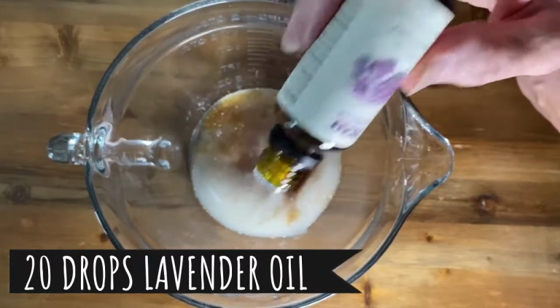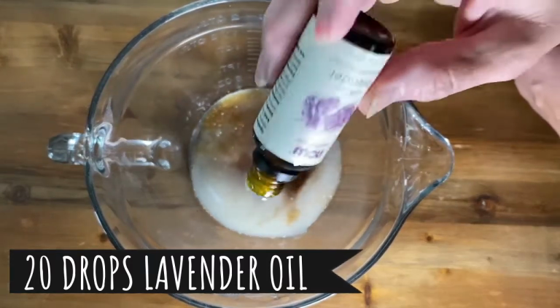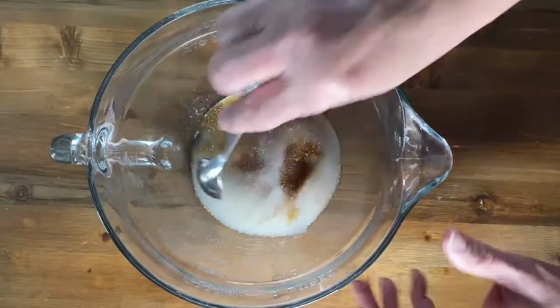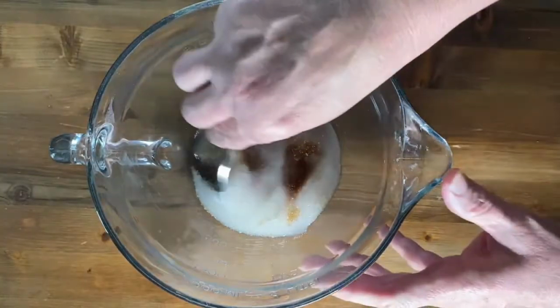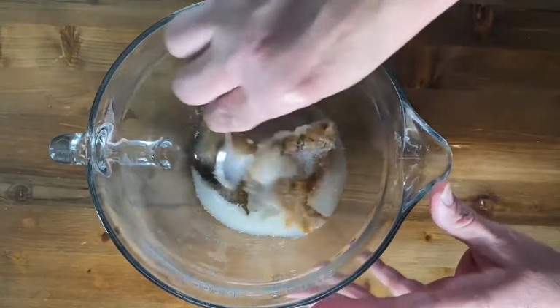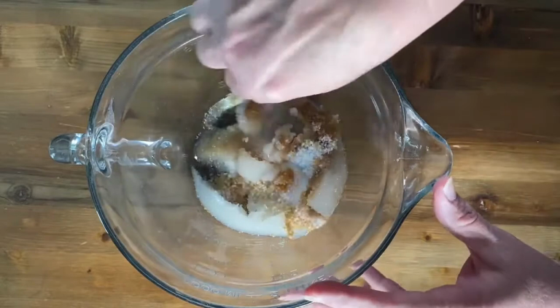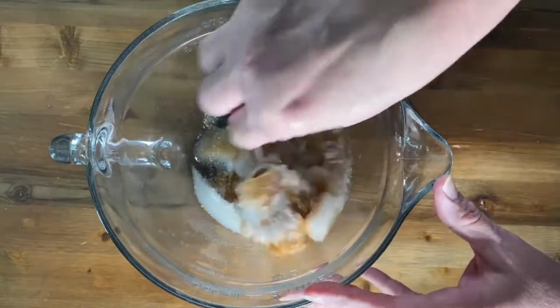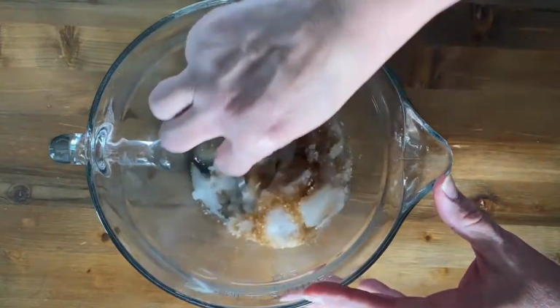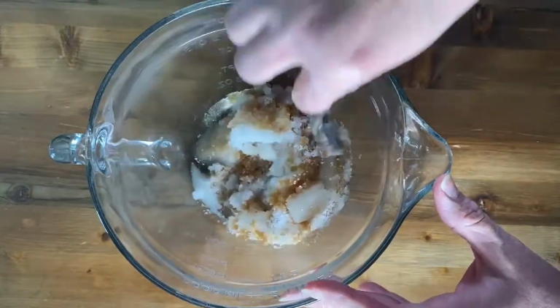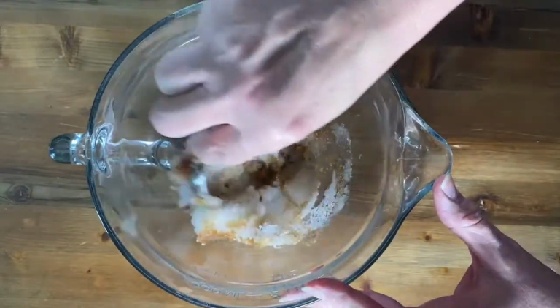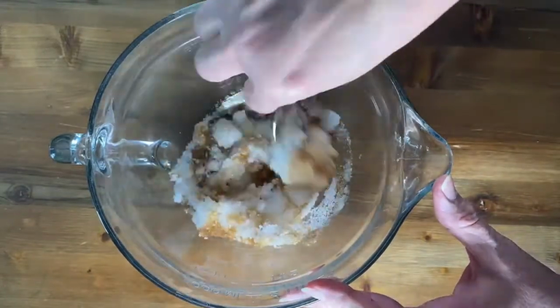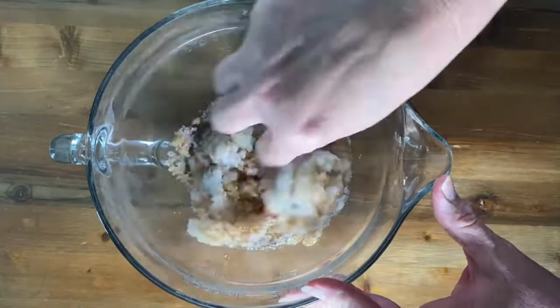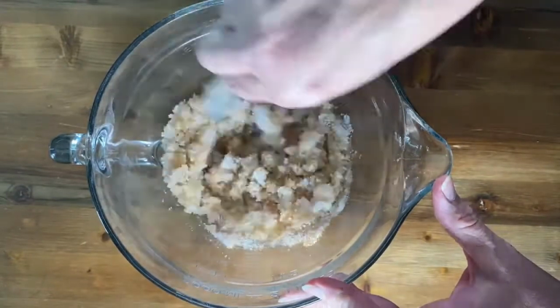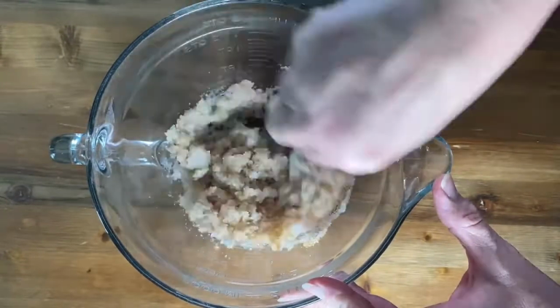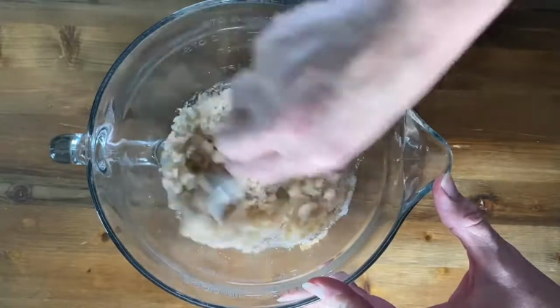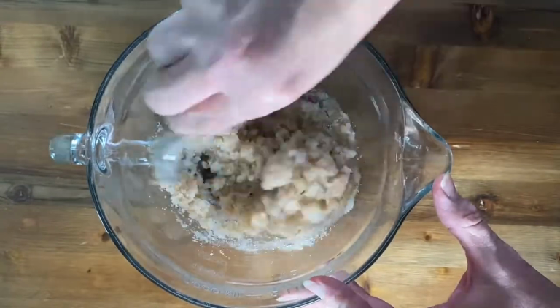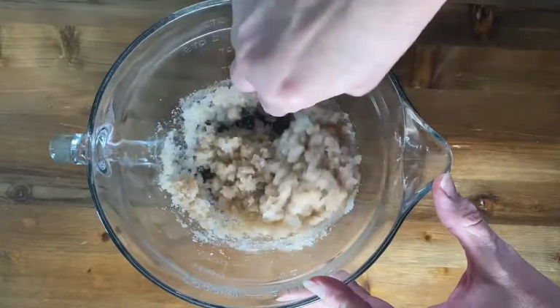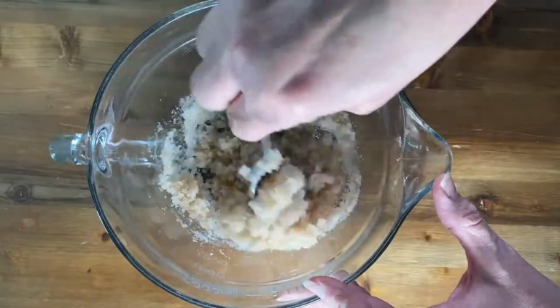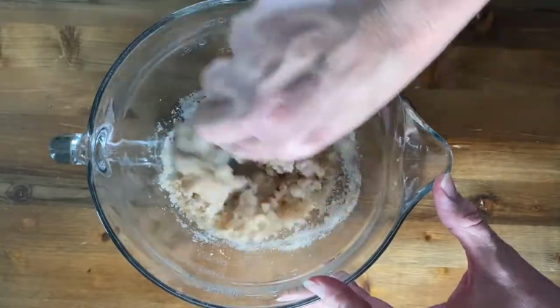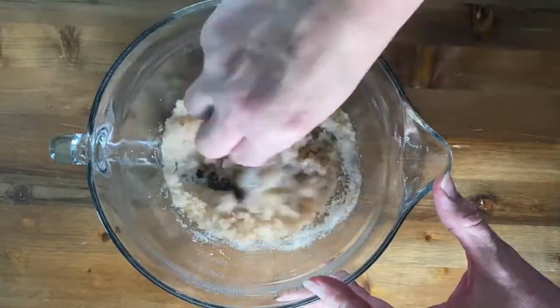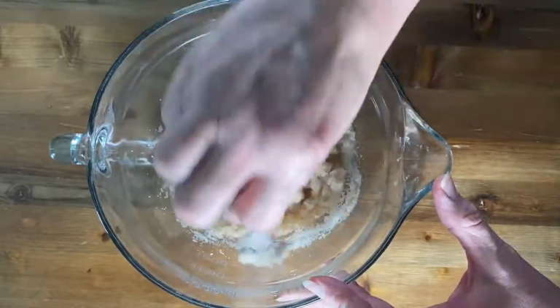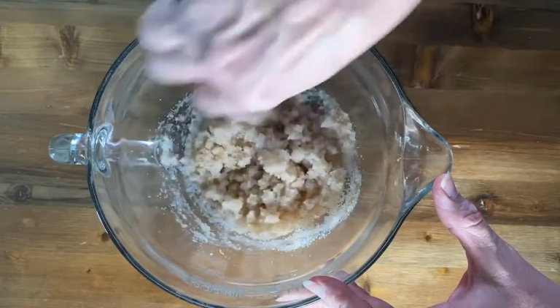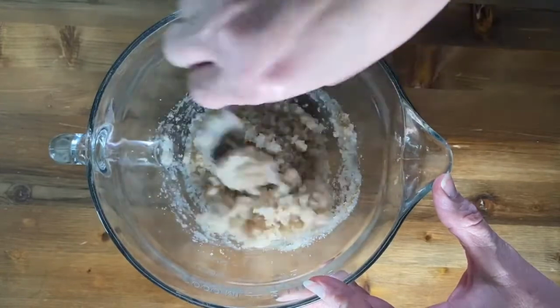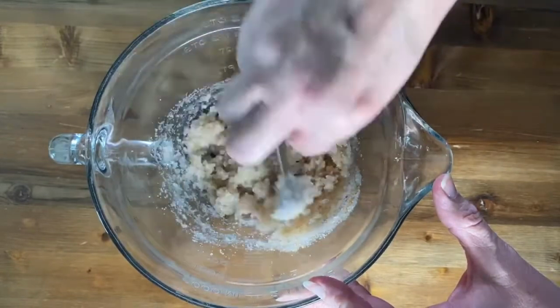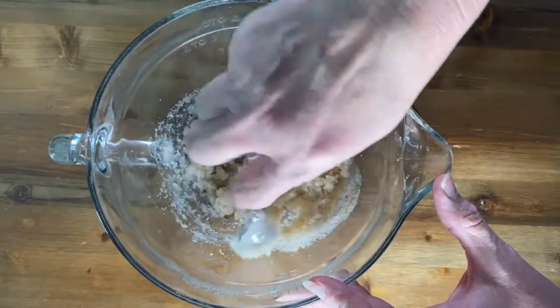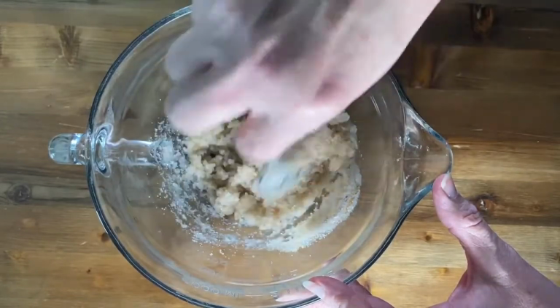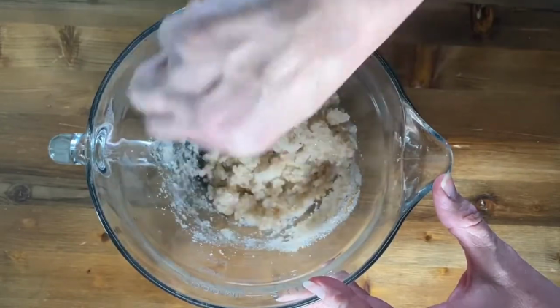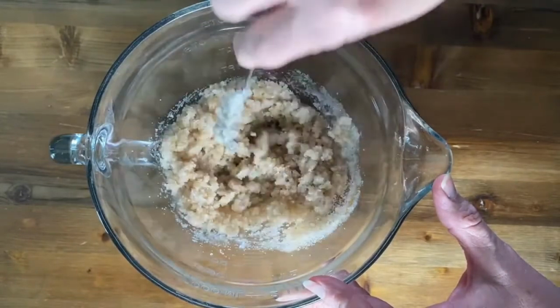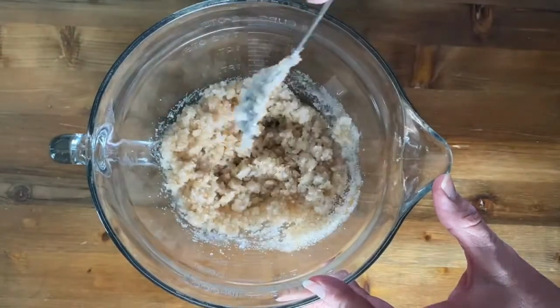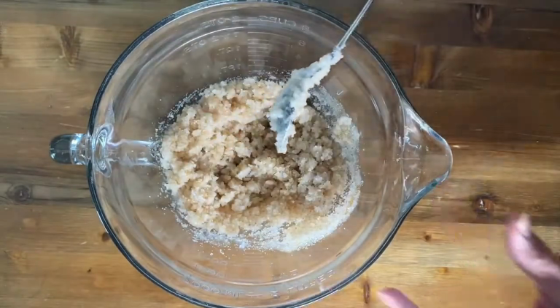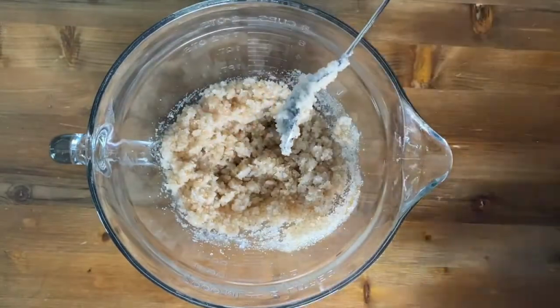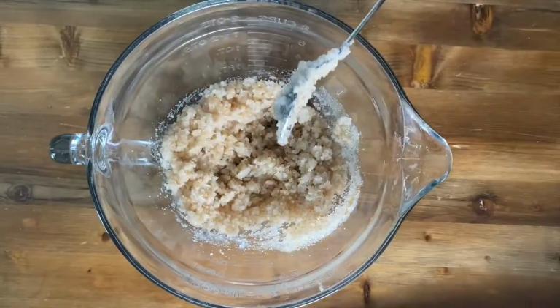I'm going to go ahead and mix this up. And there we have a lavender scrub.